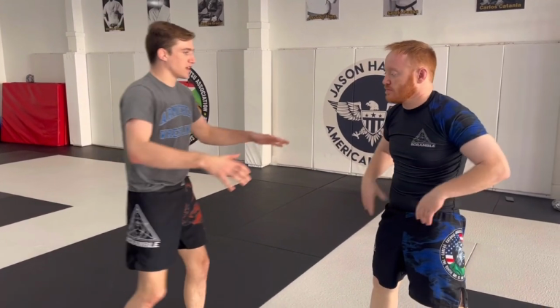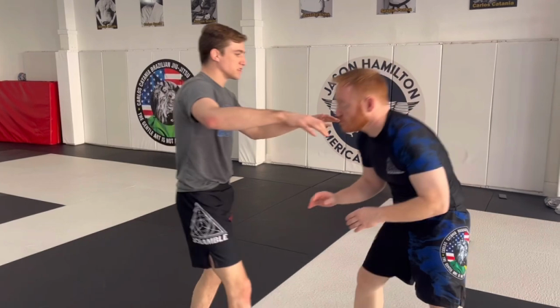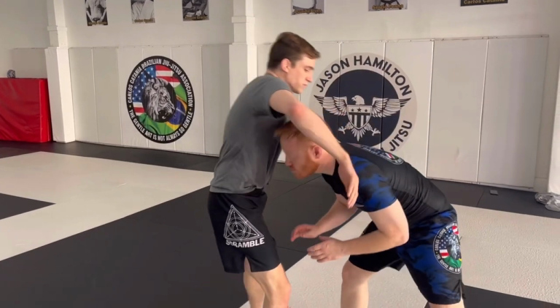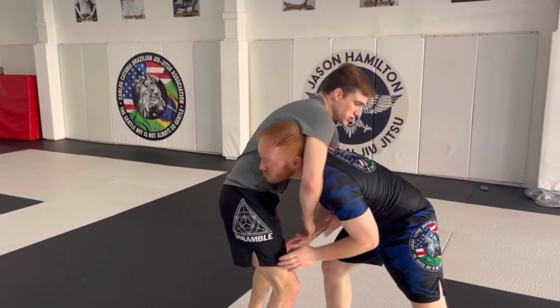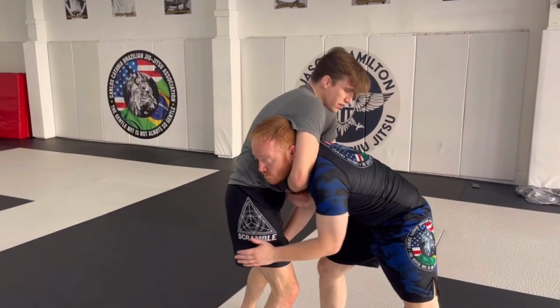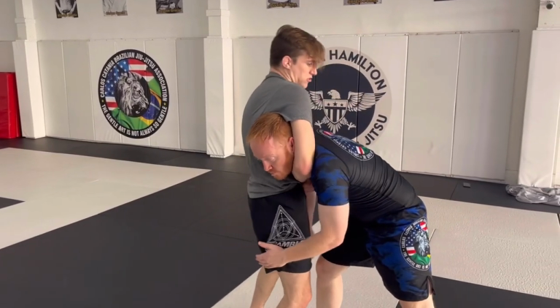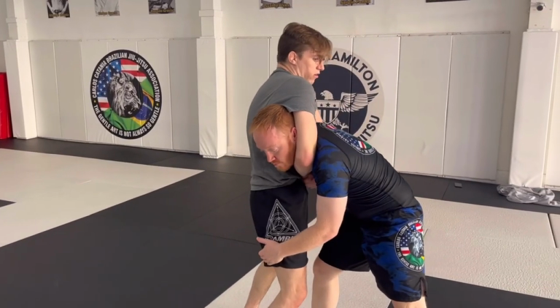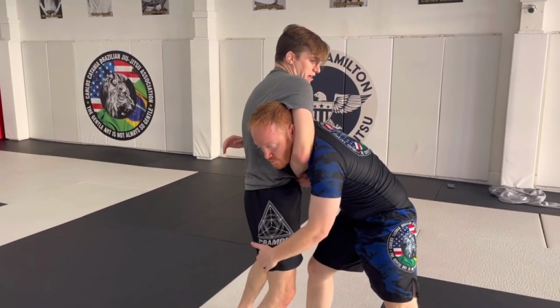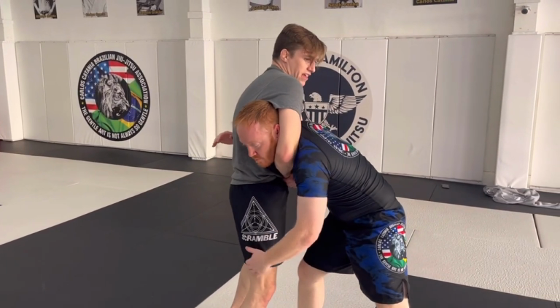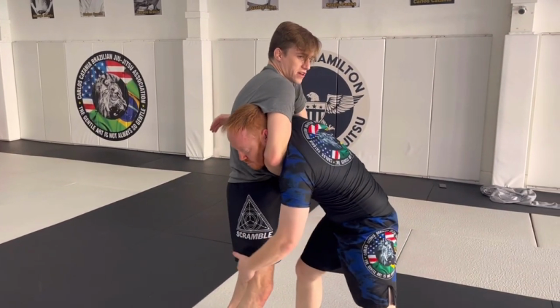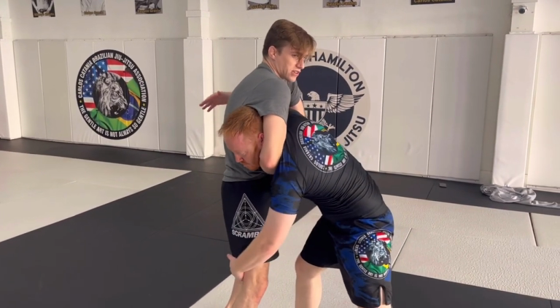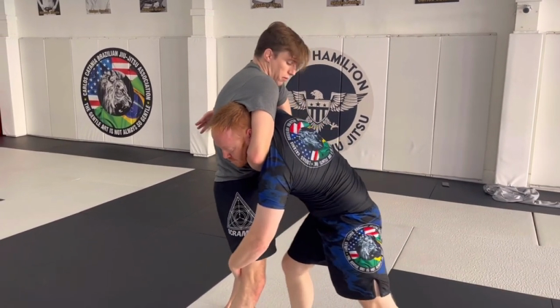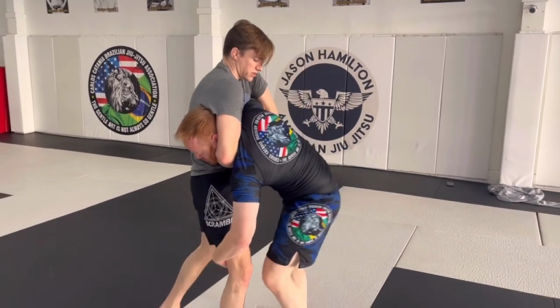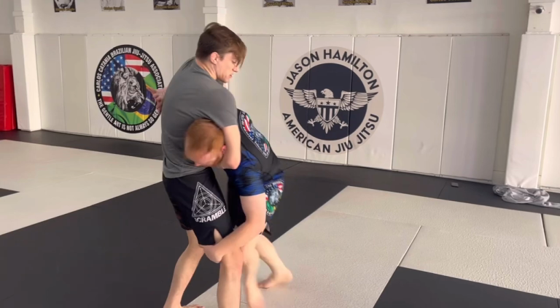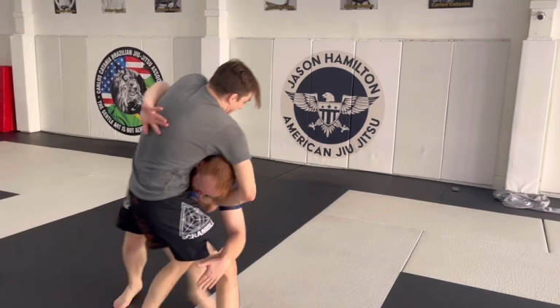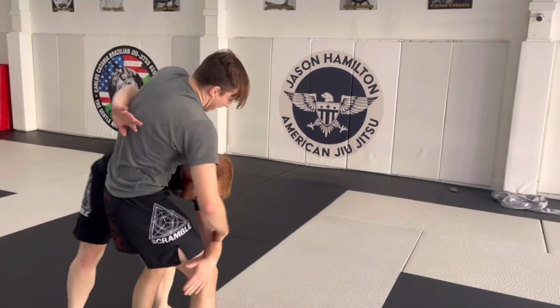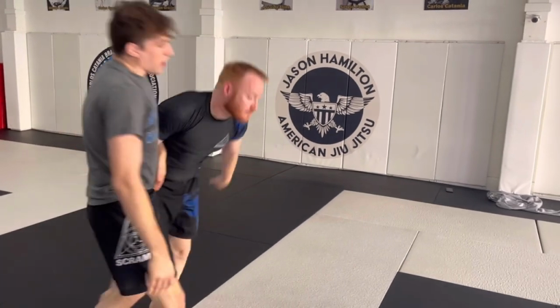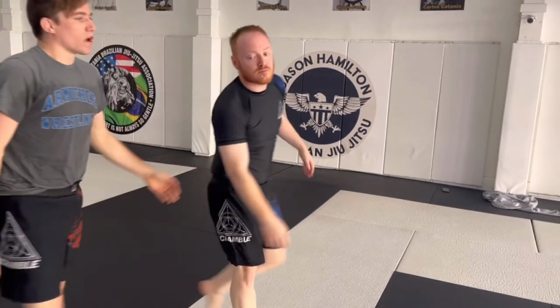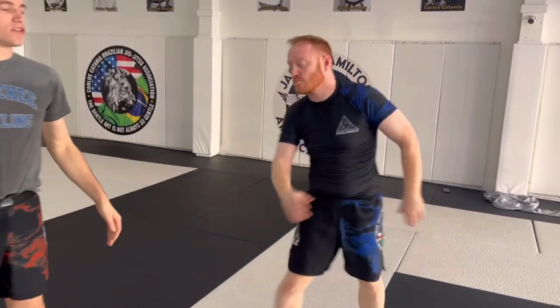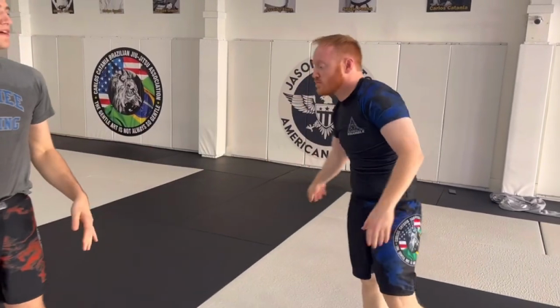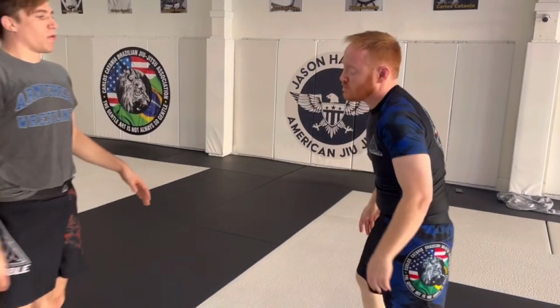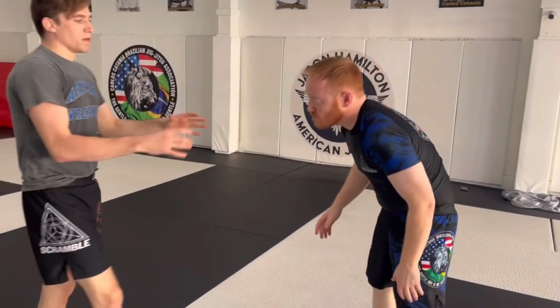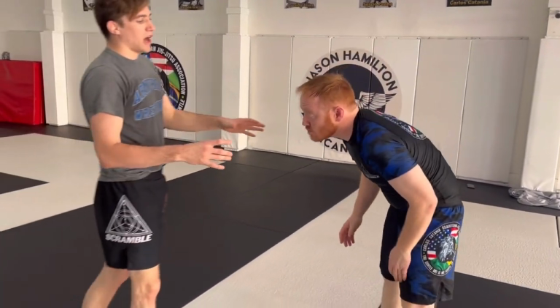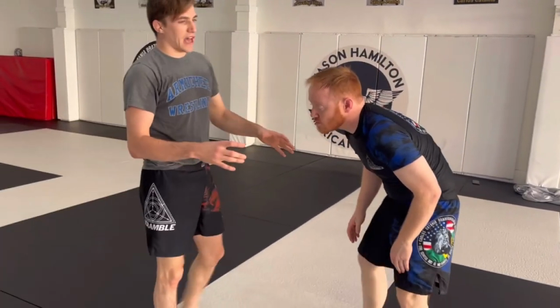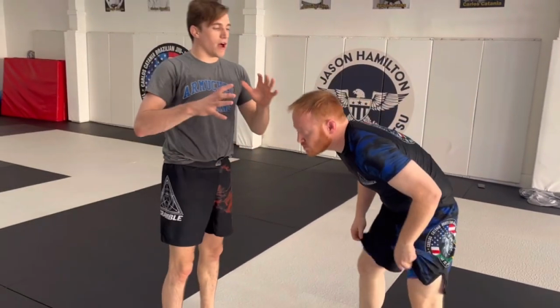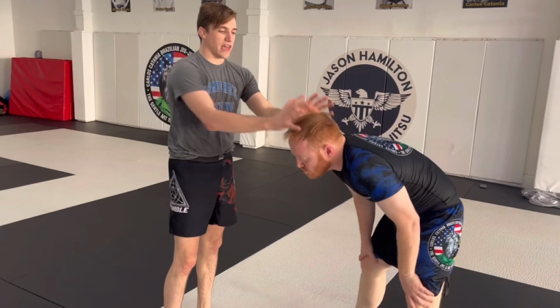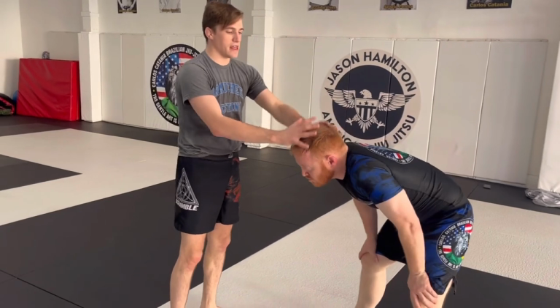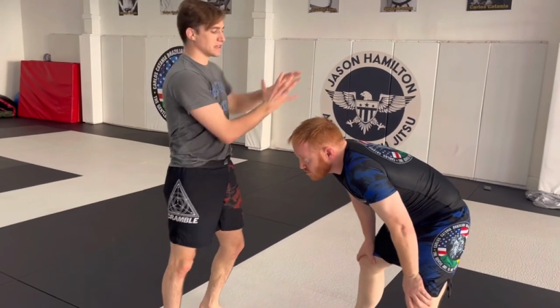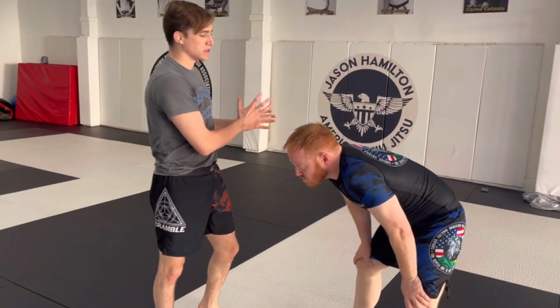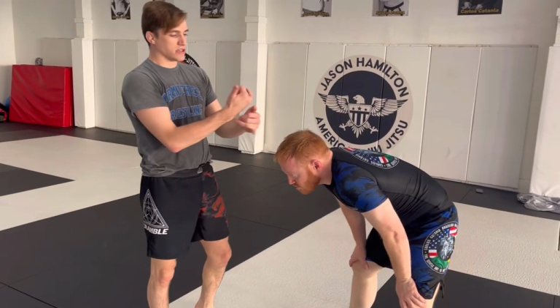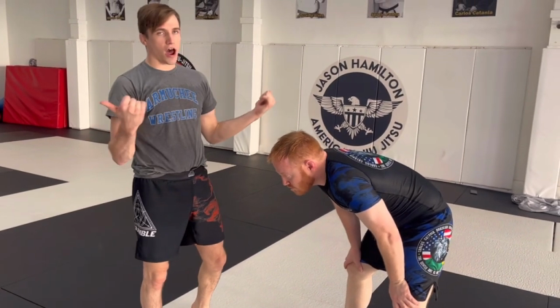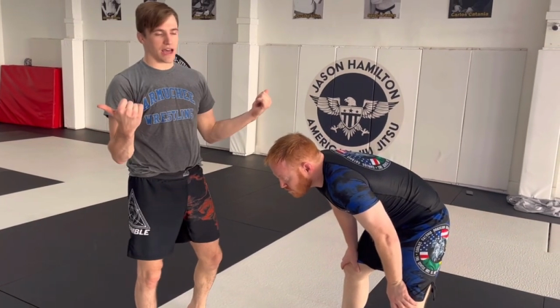The thing is, if I just cling to this and start walking my hips in, he can finish his double legs here. So this can be bad. What I want to do is limit his options. I do not want his head and his hips to get on opposite sides.